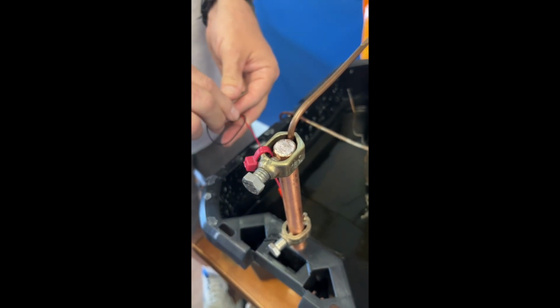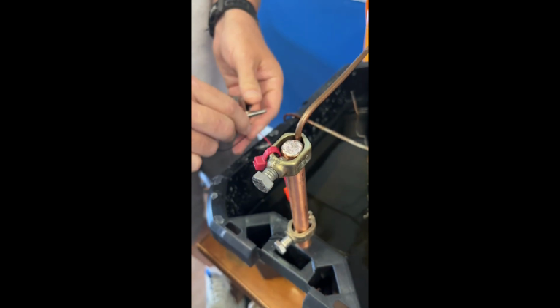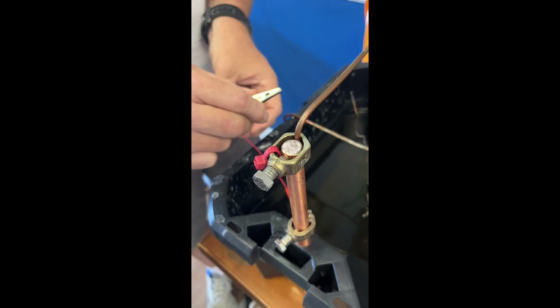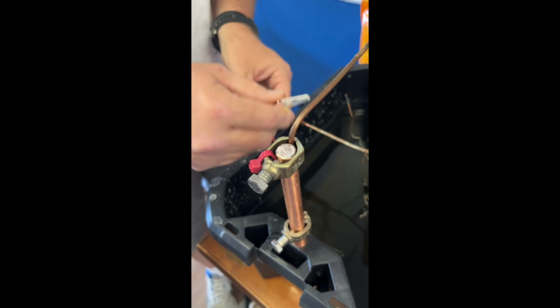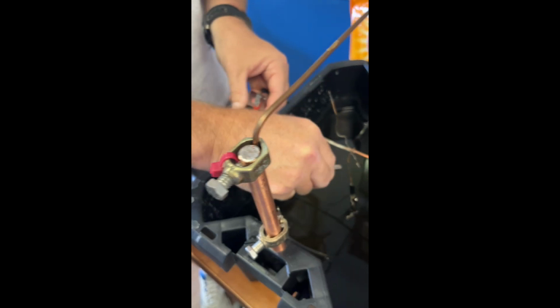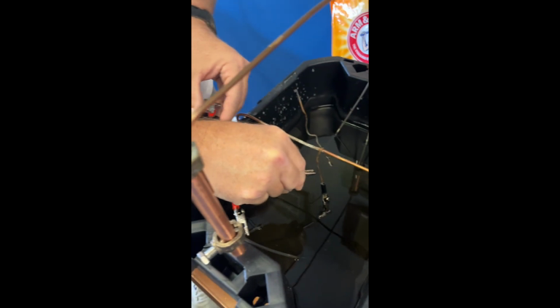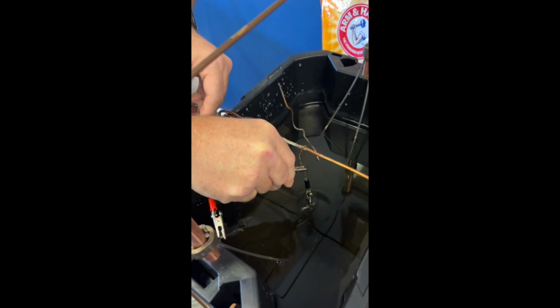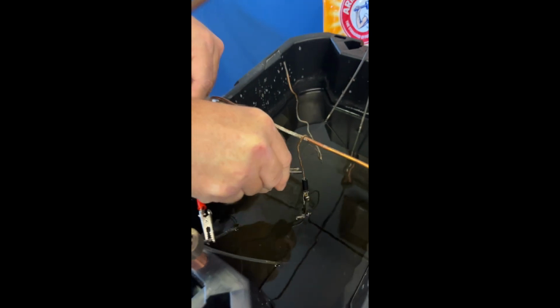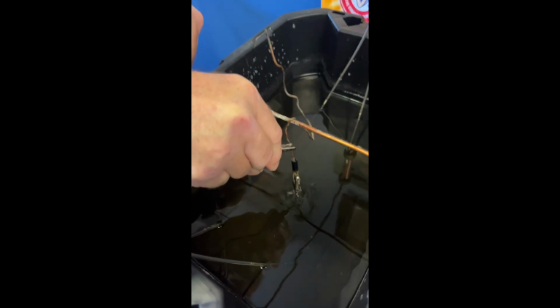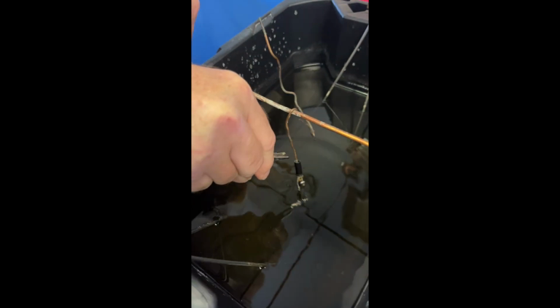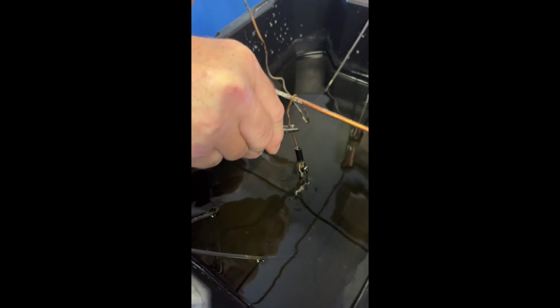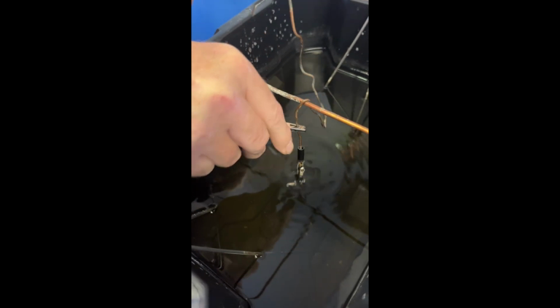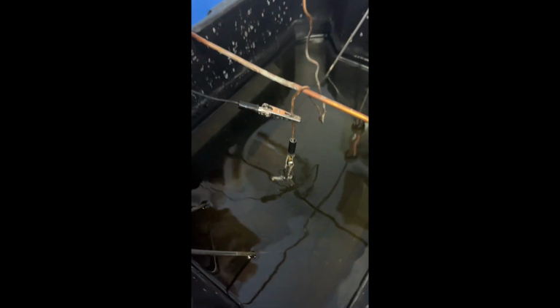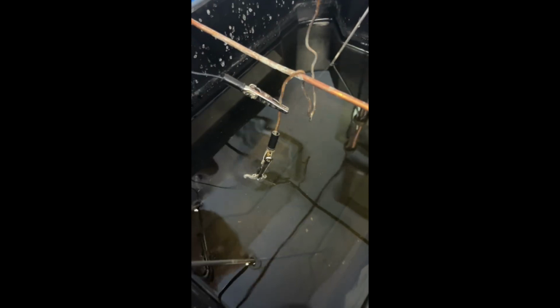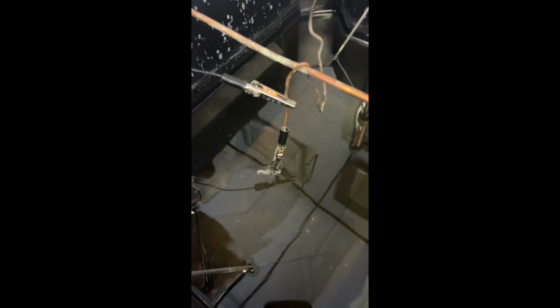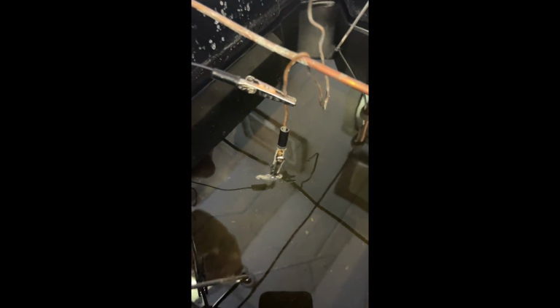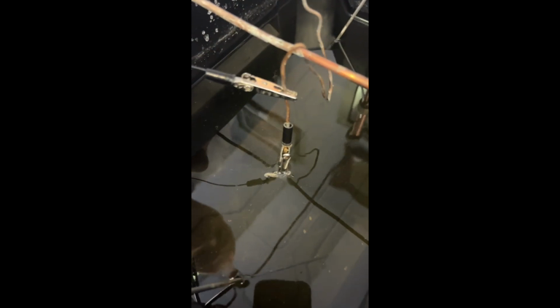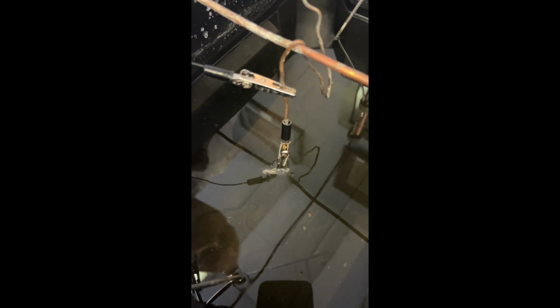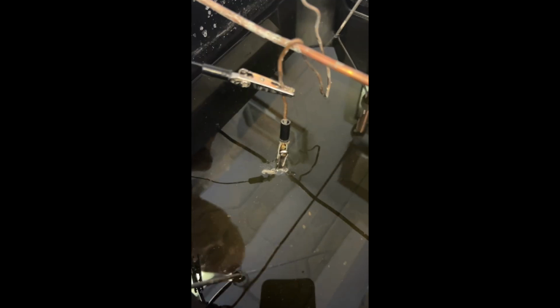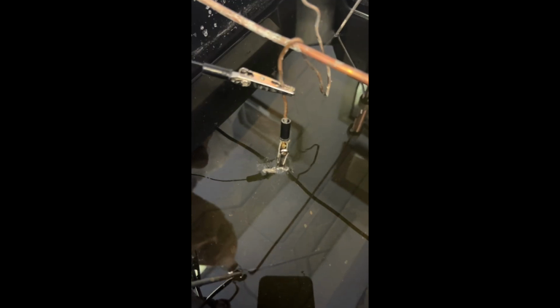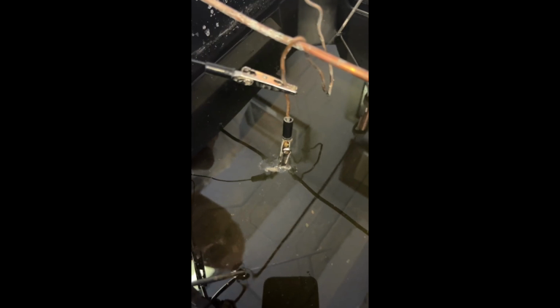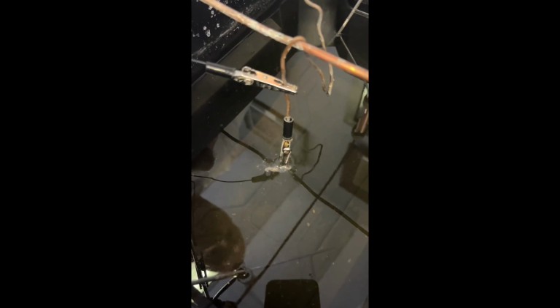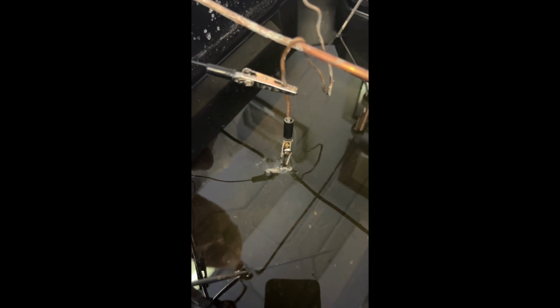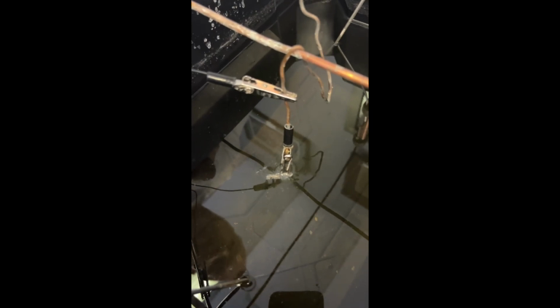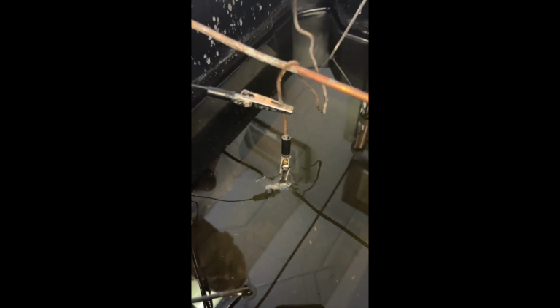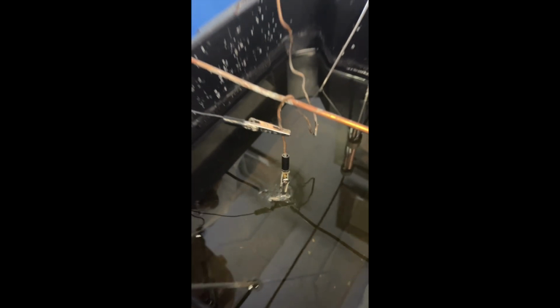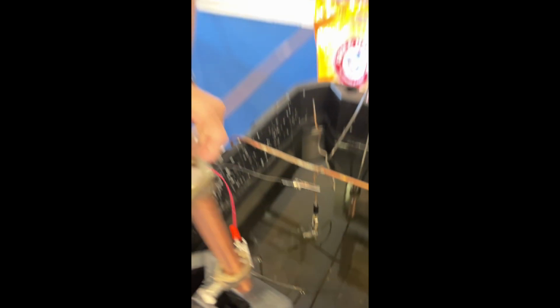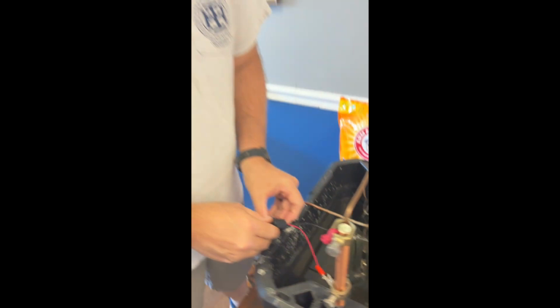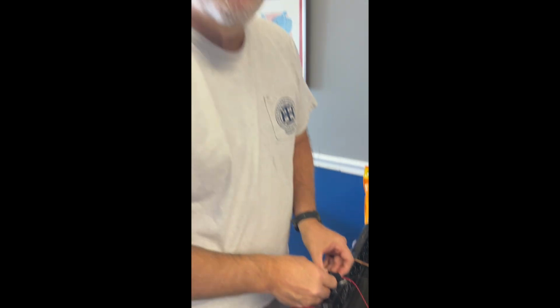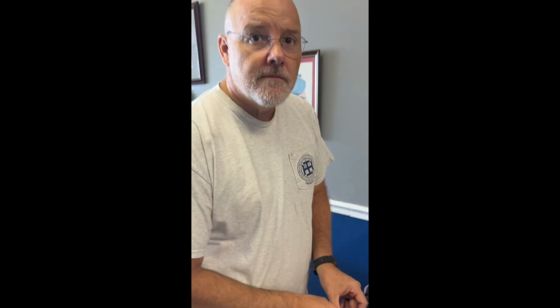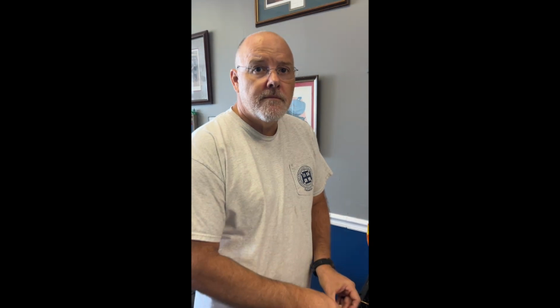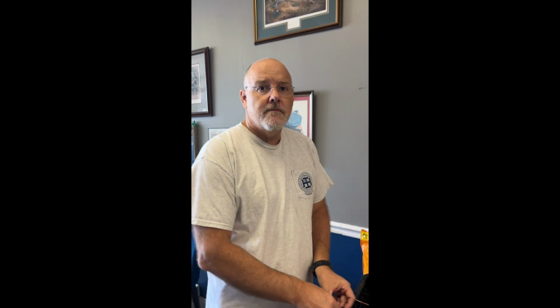Just a nine-volt battery — your positive is the red zip tie — and hook your negative to your item. You can already see the item starting to bubble.